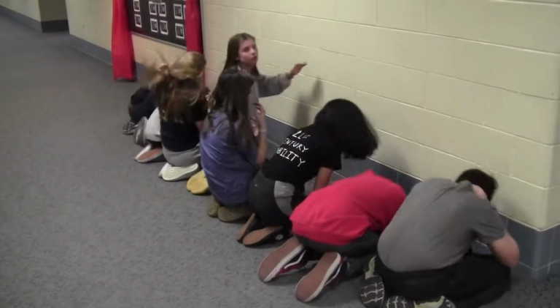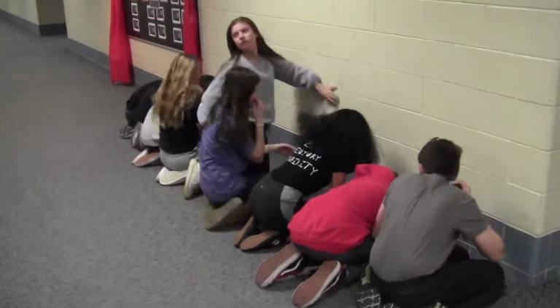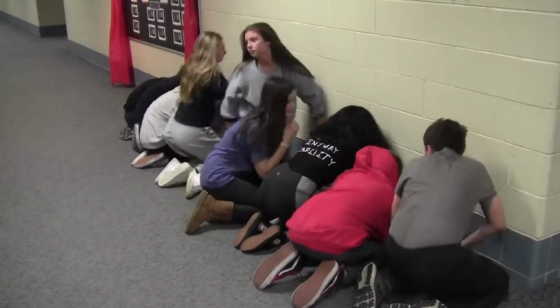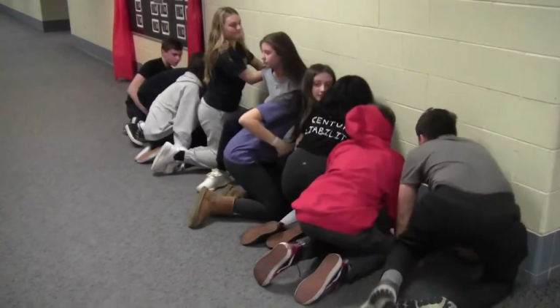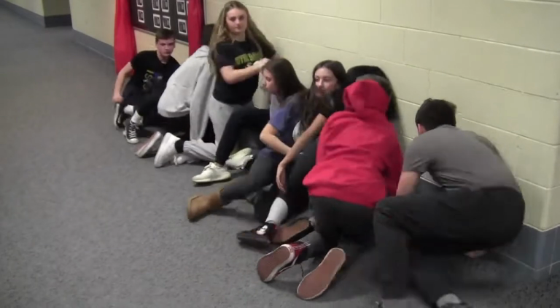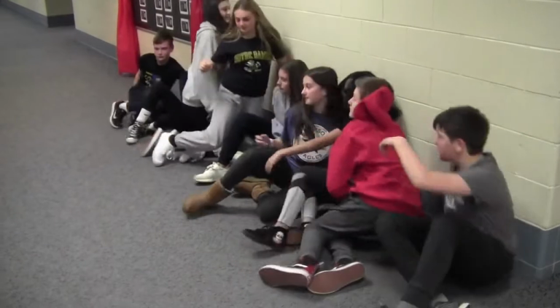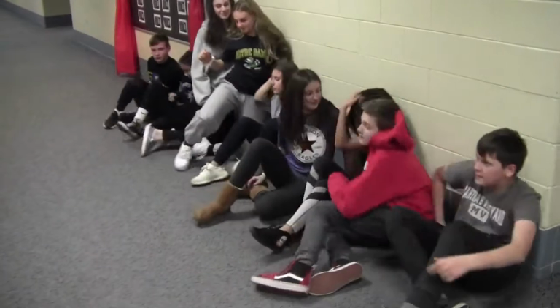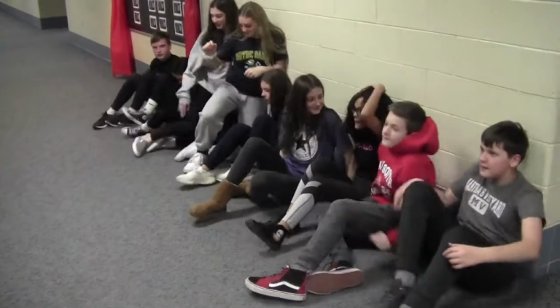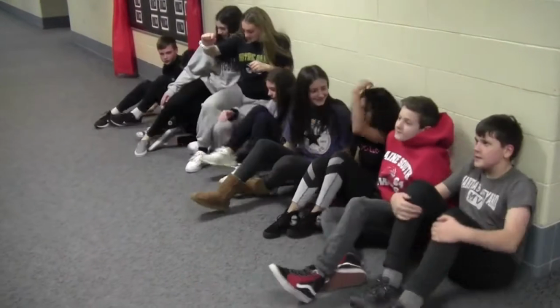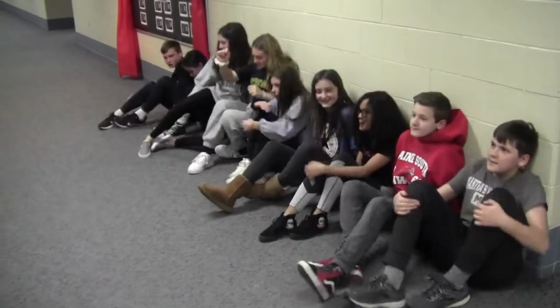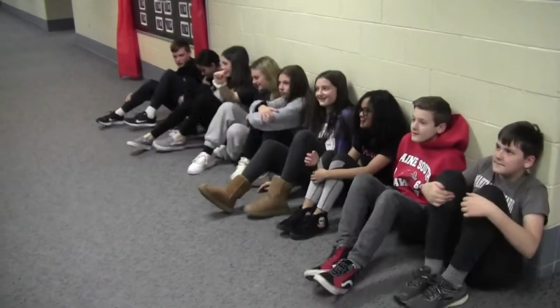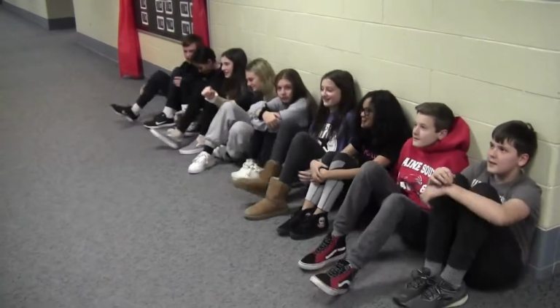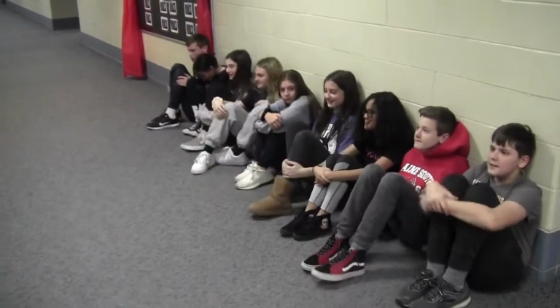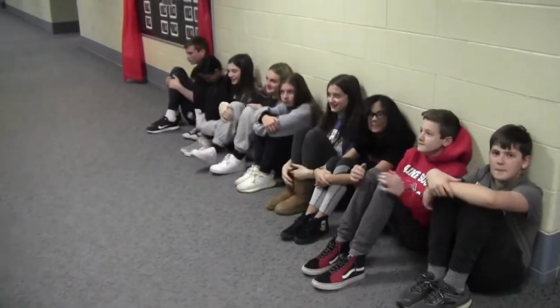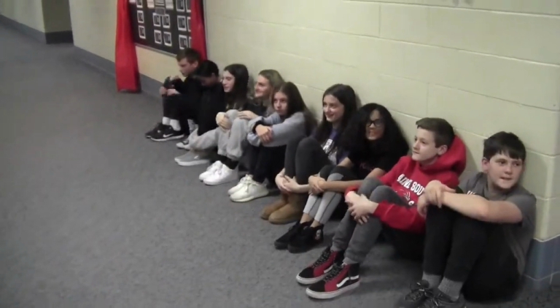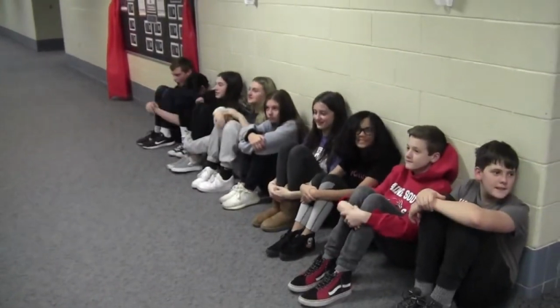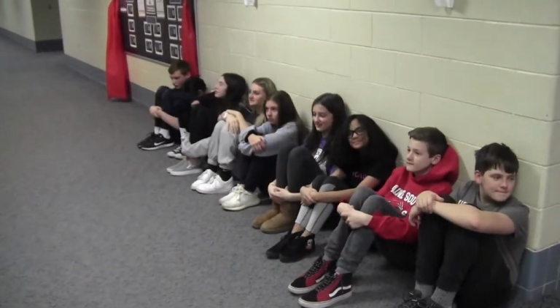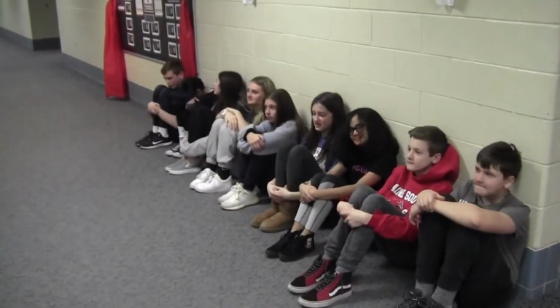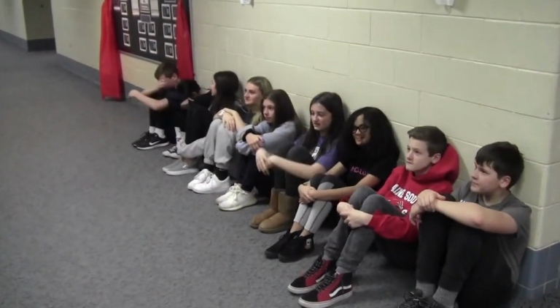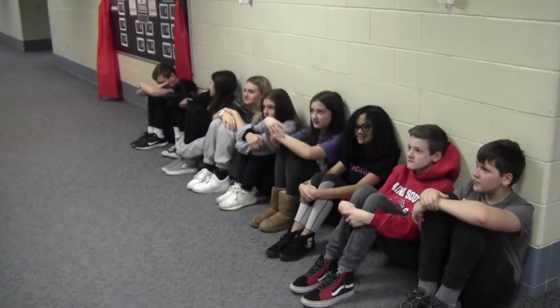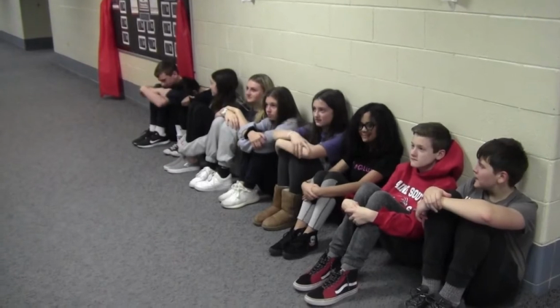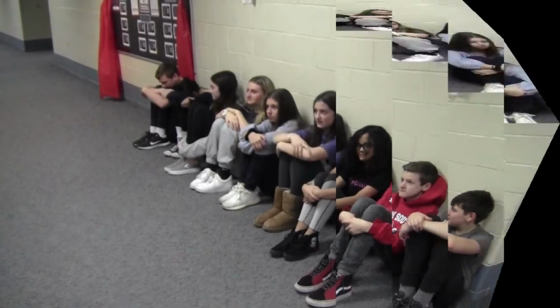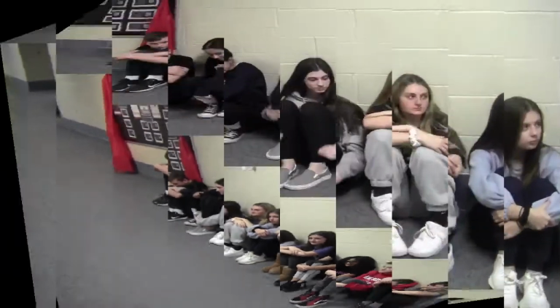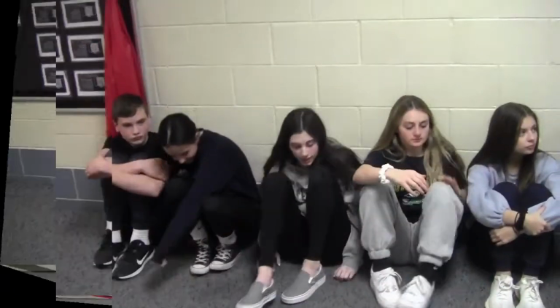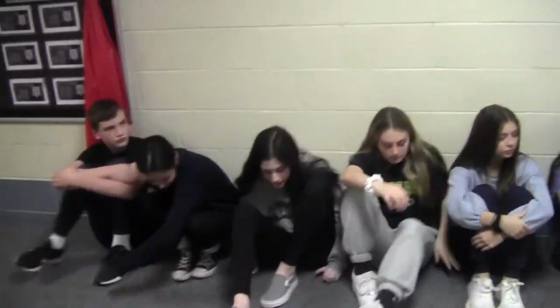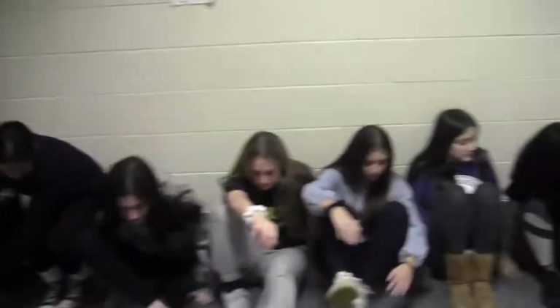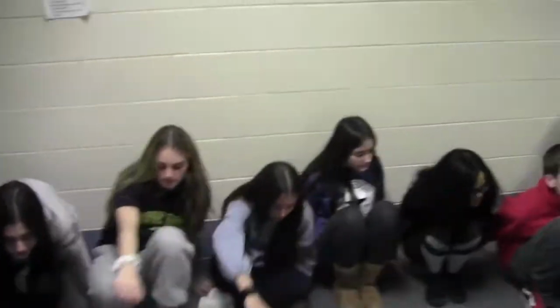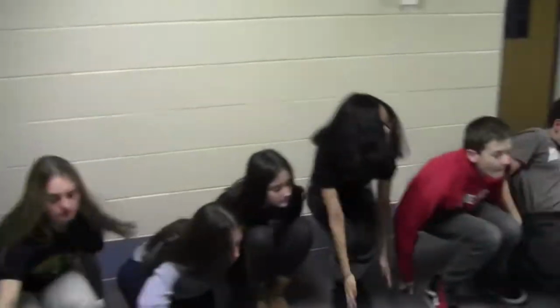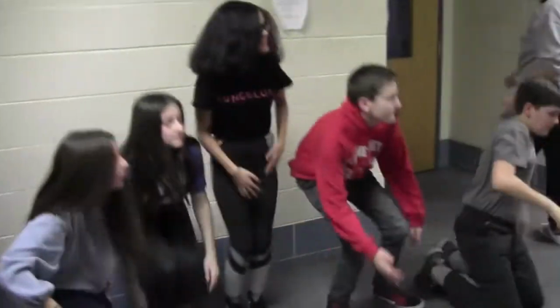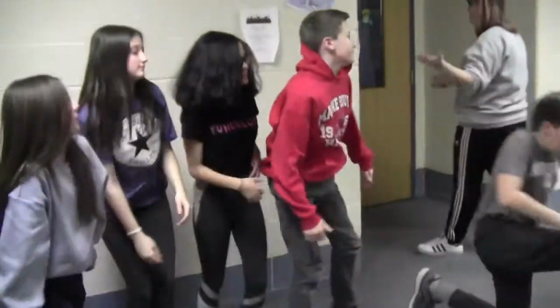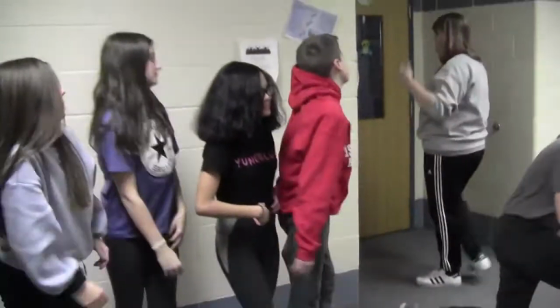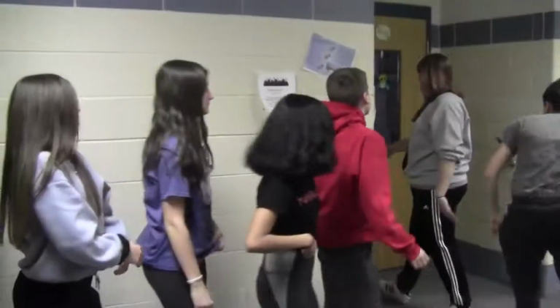Tone 3. The third tone is to inform it is safe and that you may sit up in rest position, sitting upright on the floor. And wait for directions from your teacher.